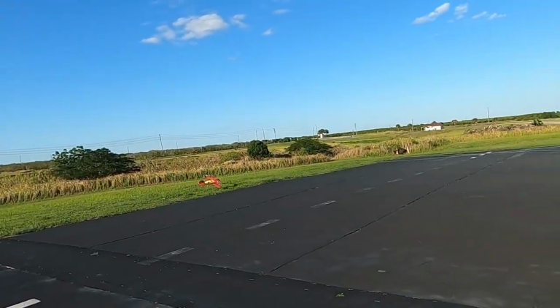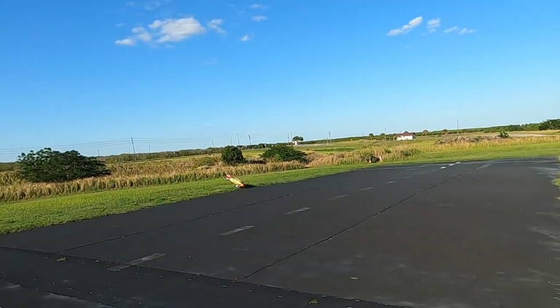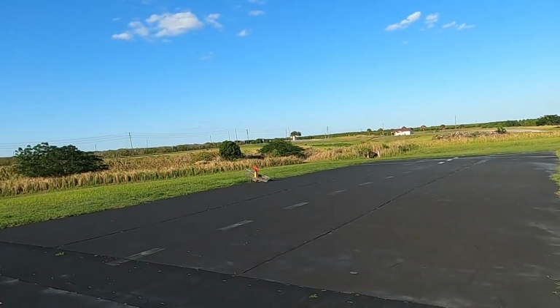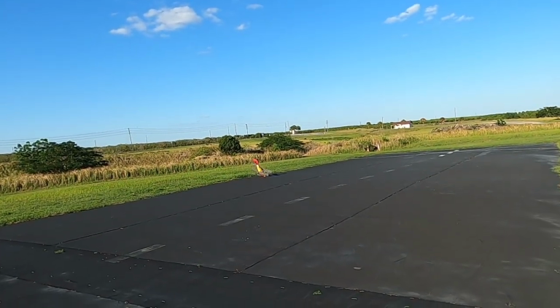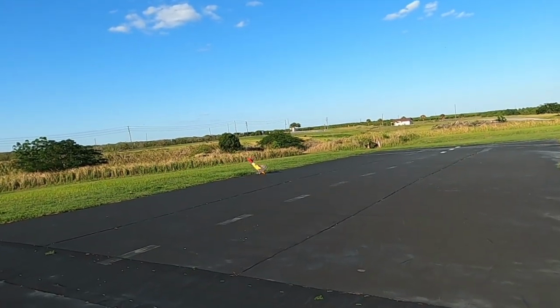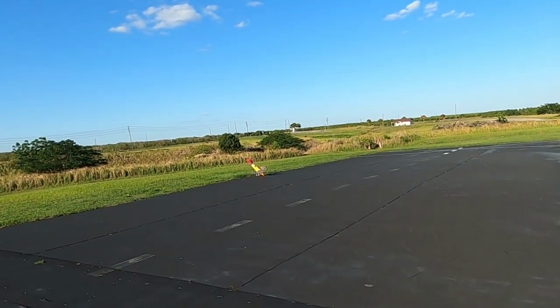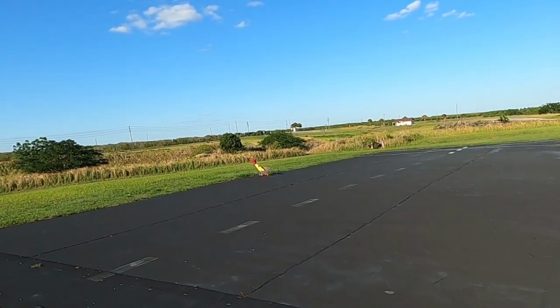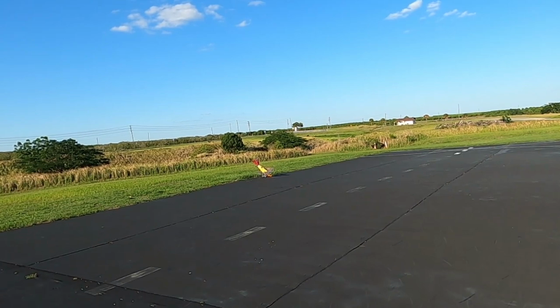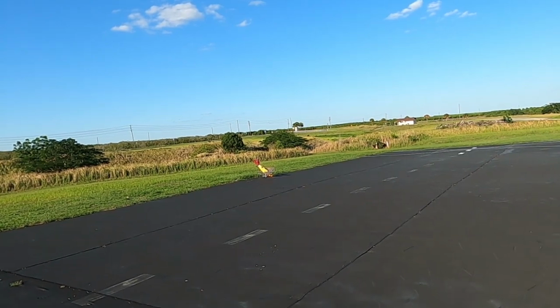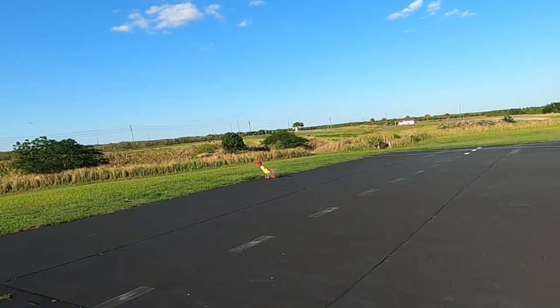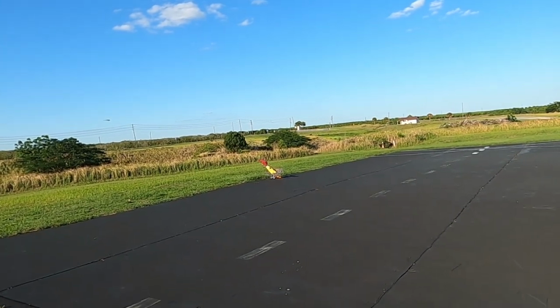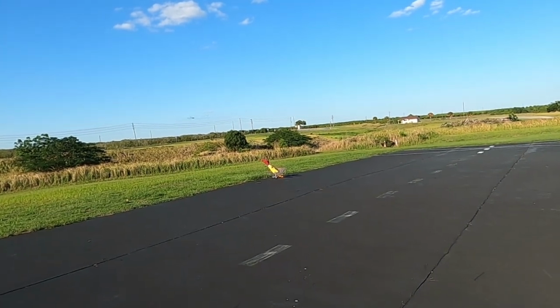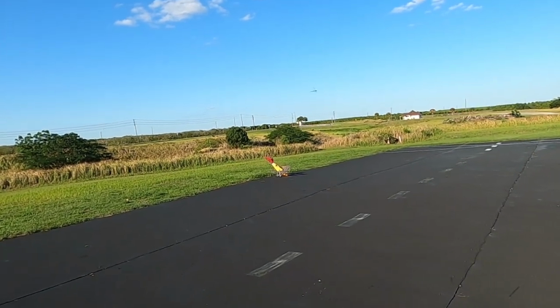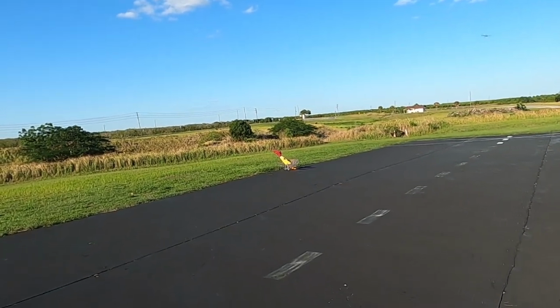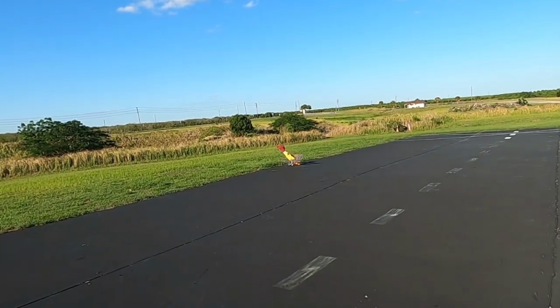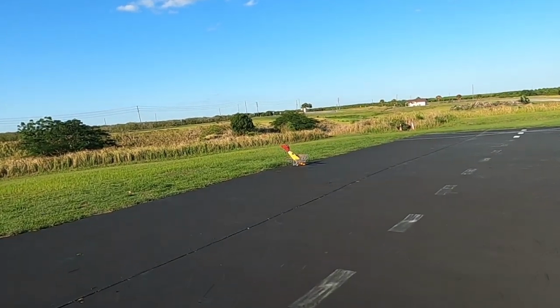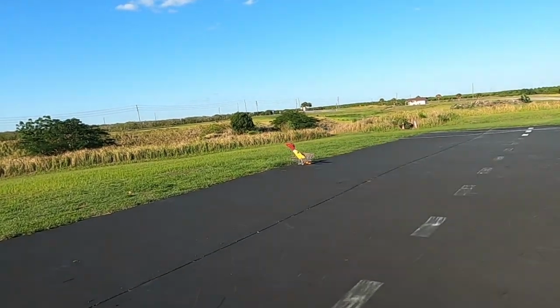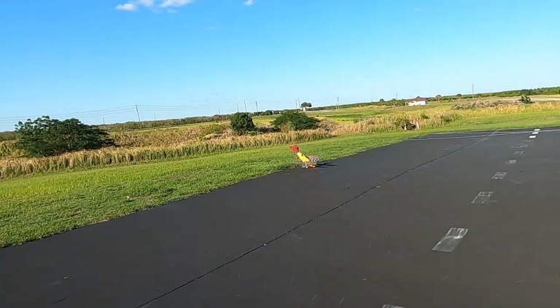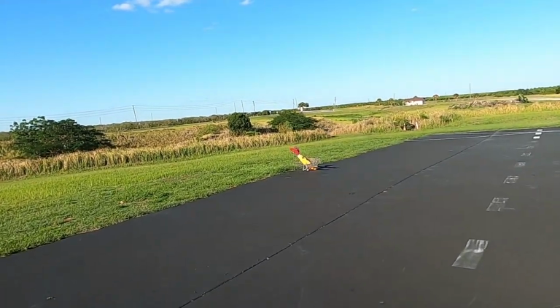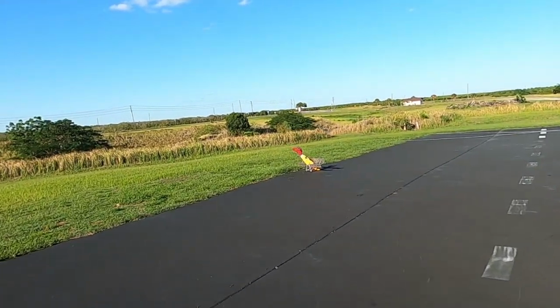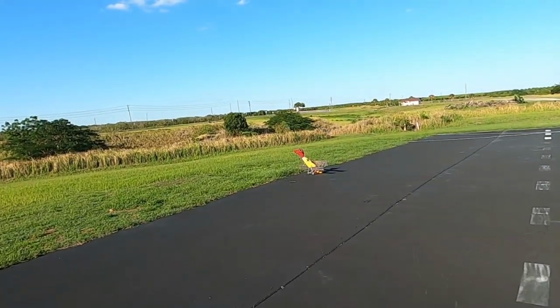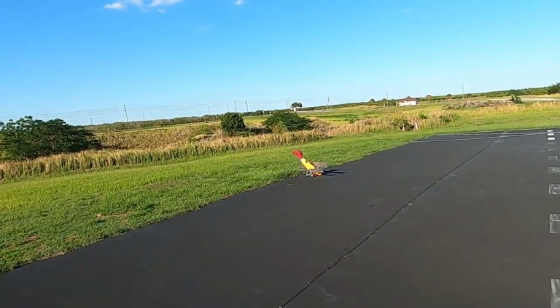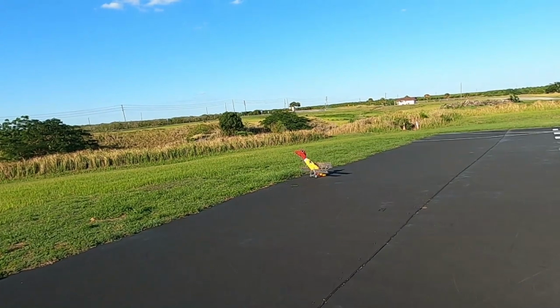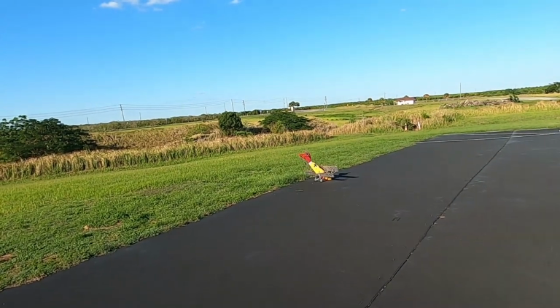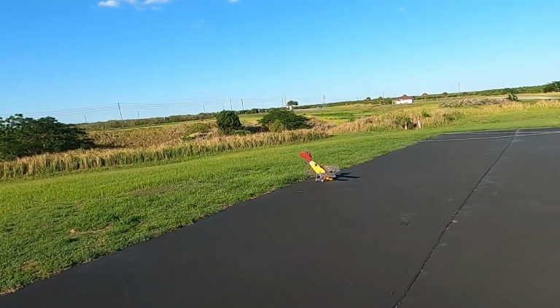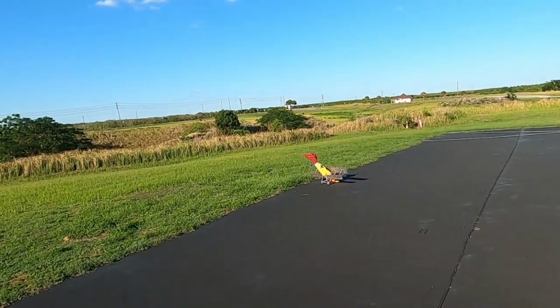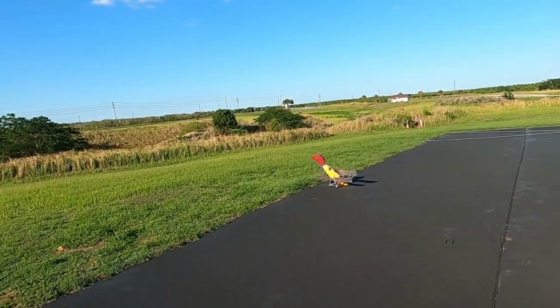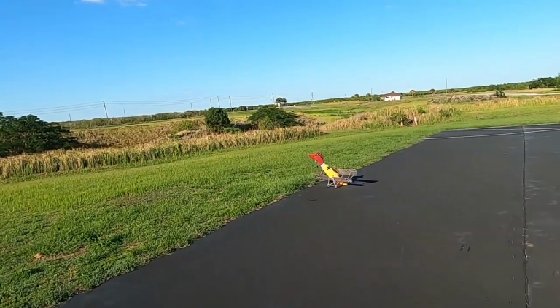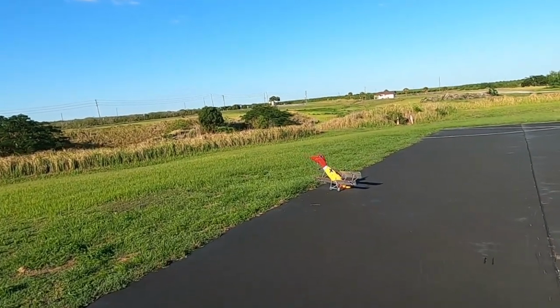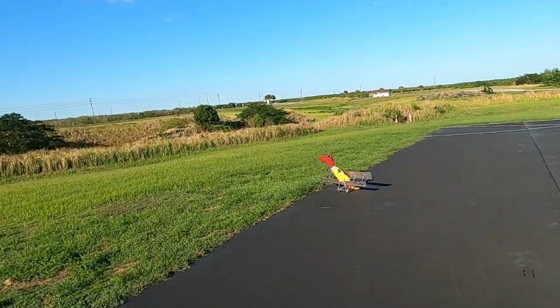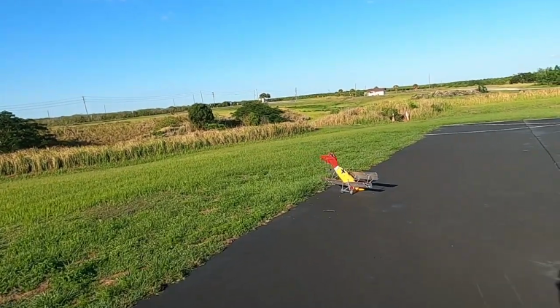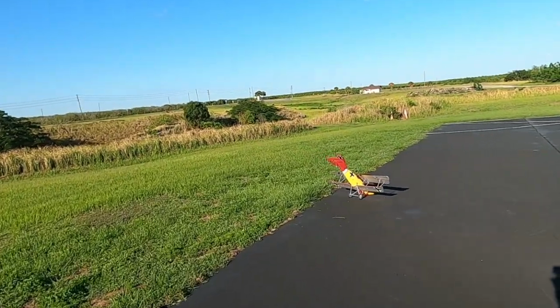Whoa! Didn't exactly land — landed more at an angle there, so...